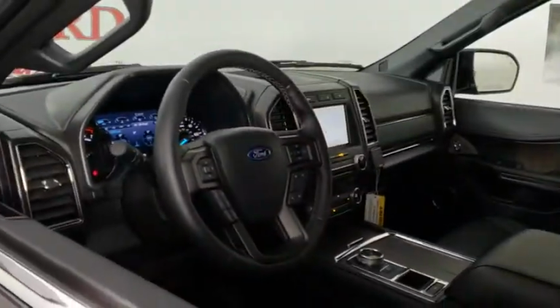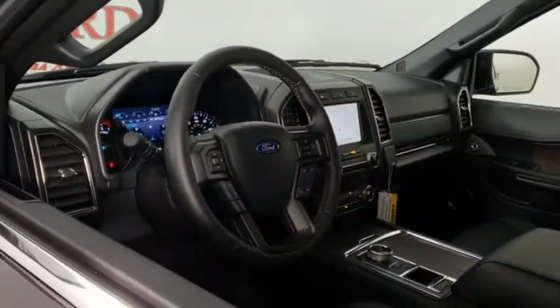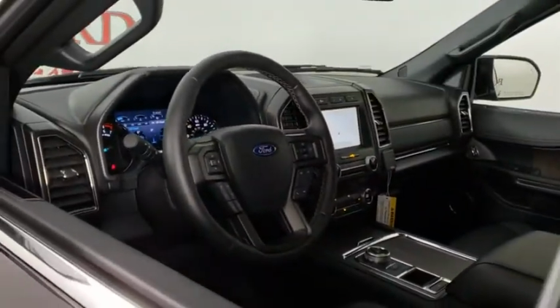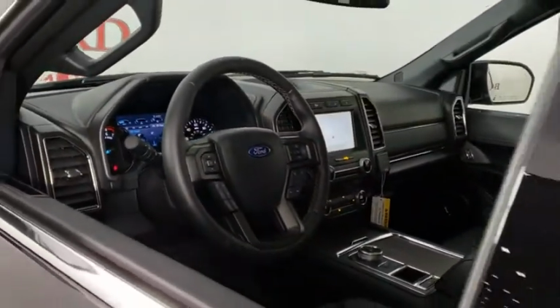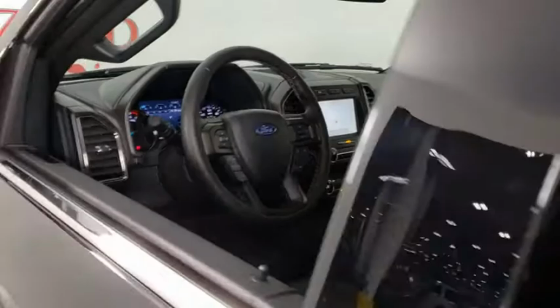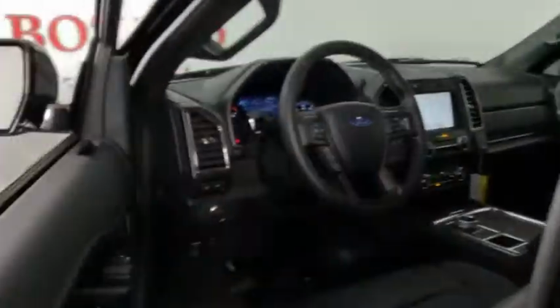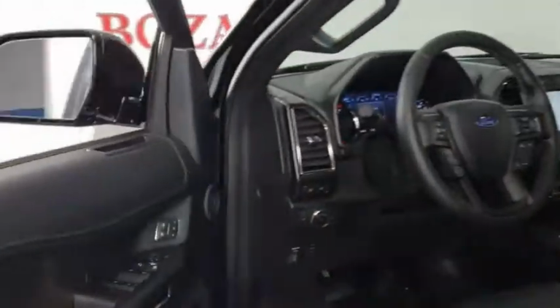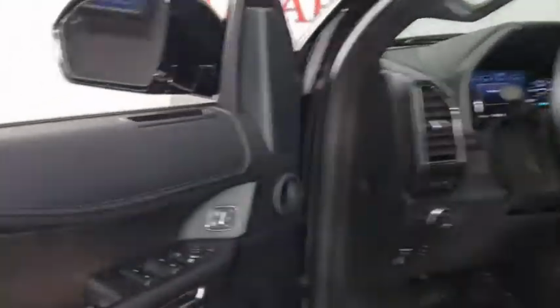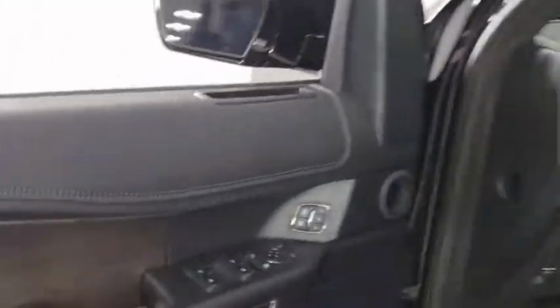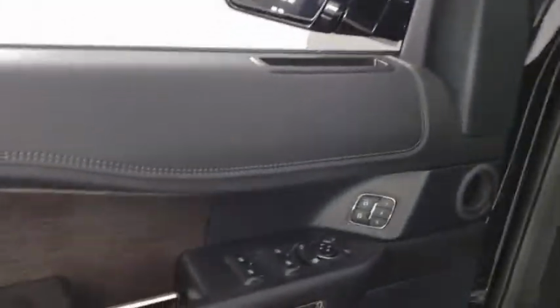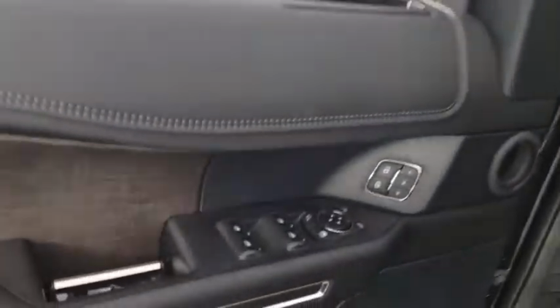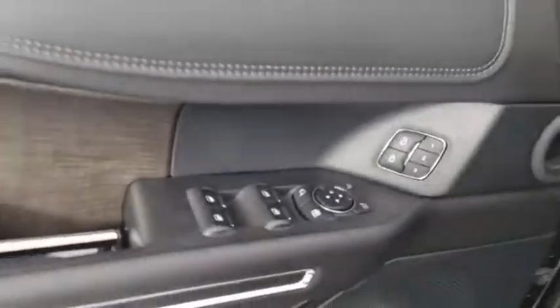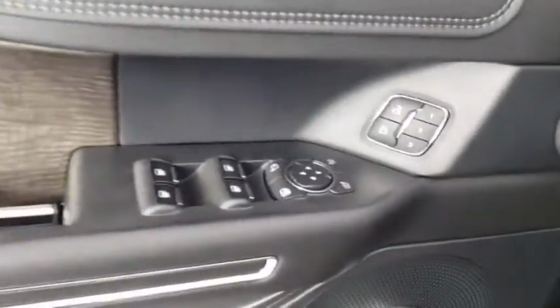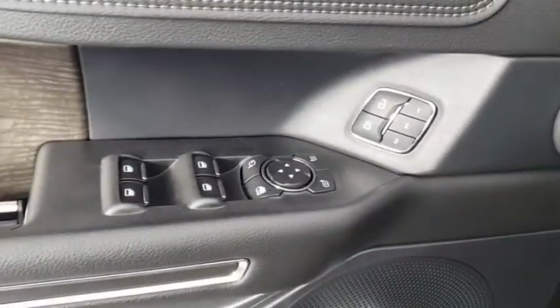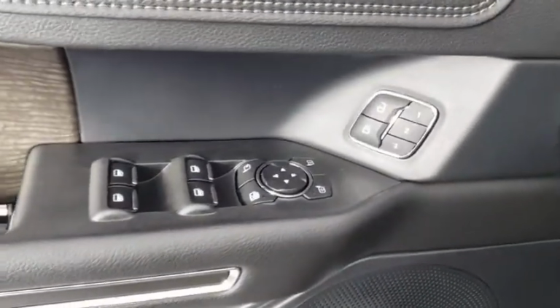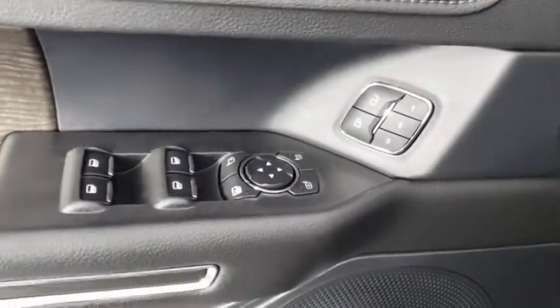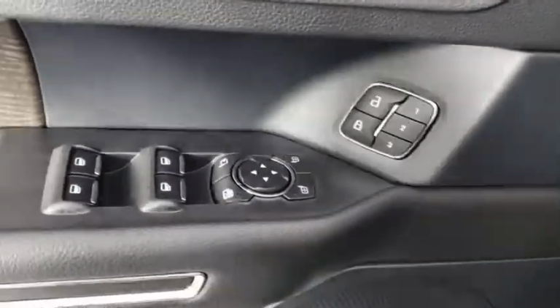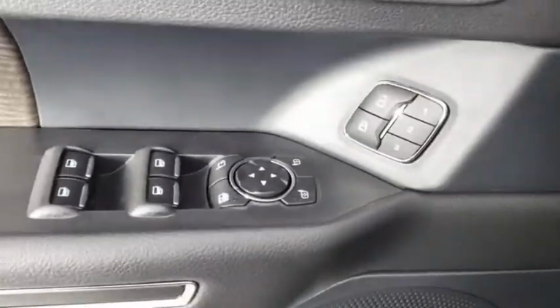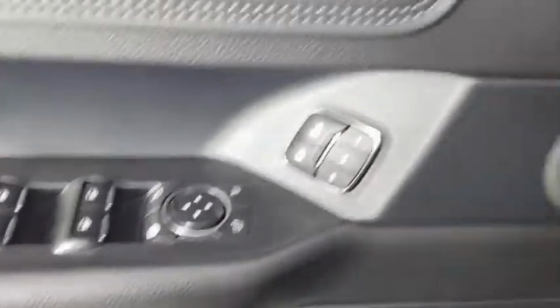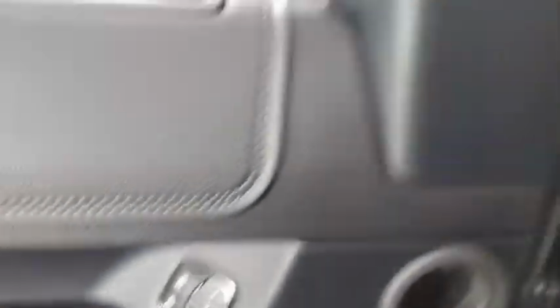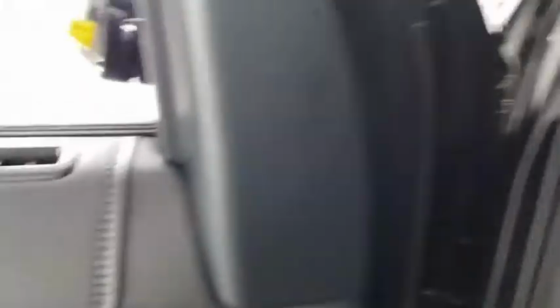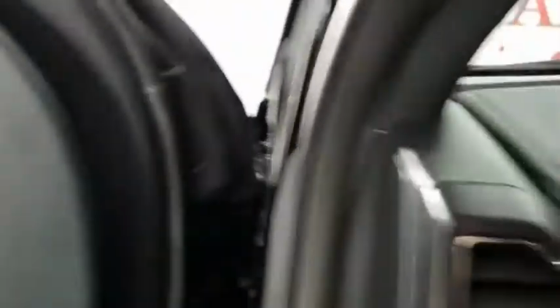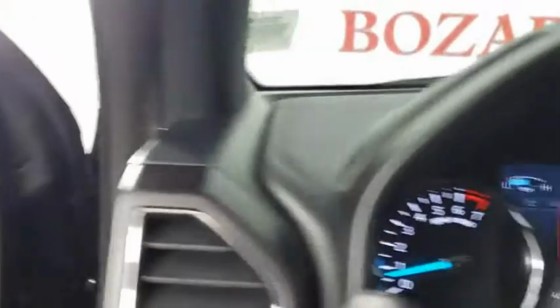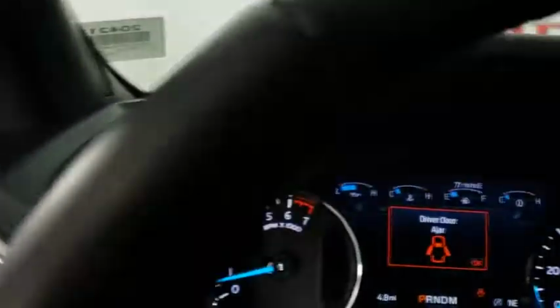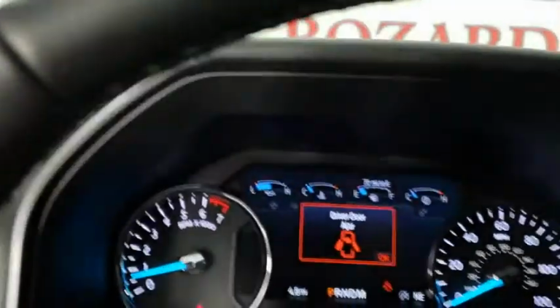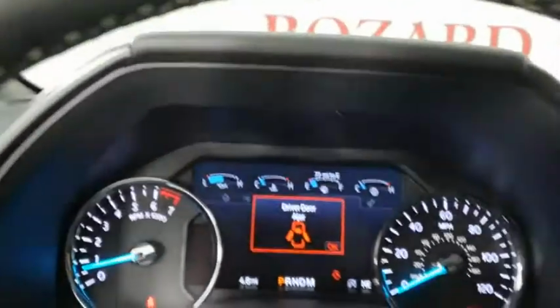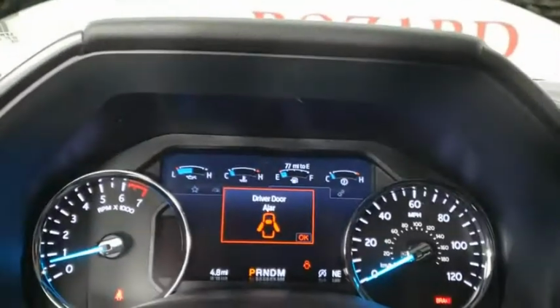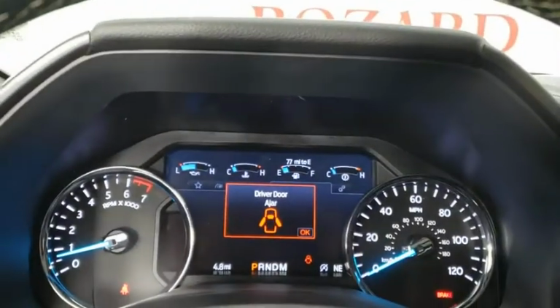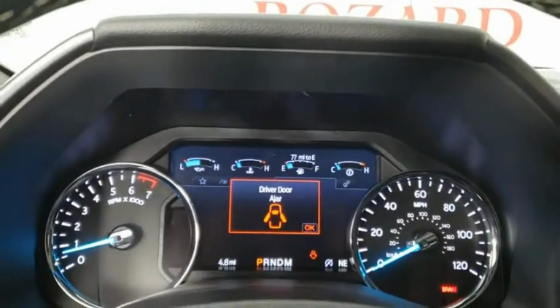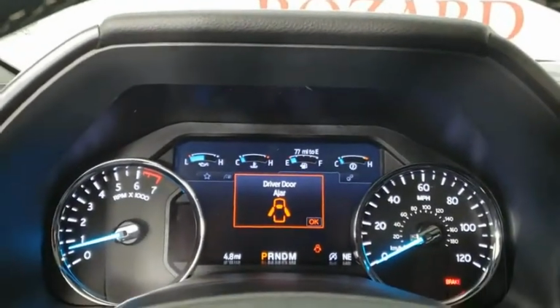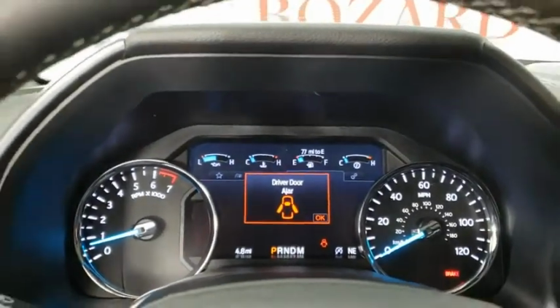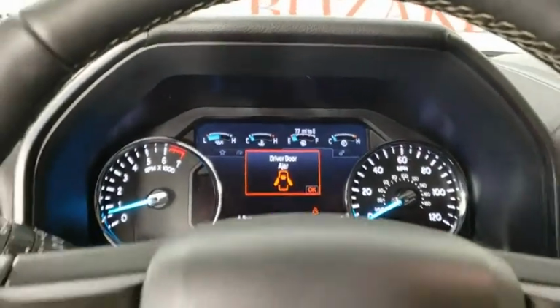Universal garage door opener. Electronic stability control. Fog lights. Heated front seats. Heated steering wheel. Compass. Security system. Trip computer.